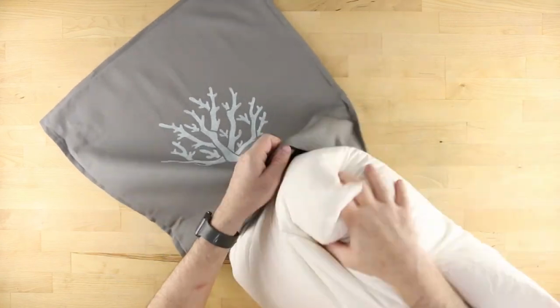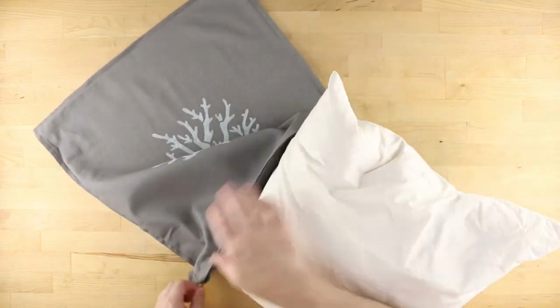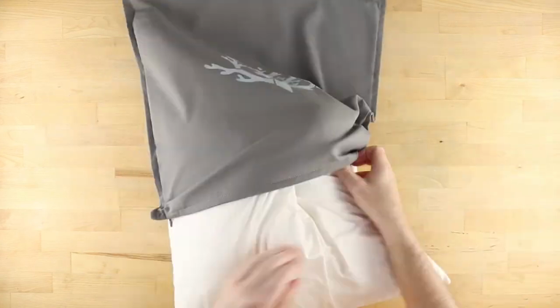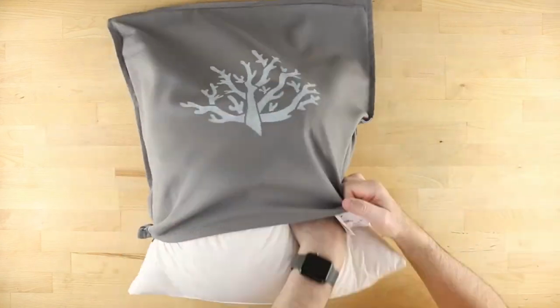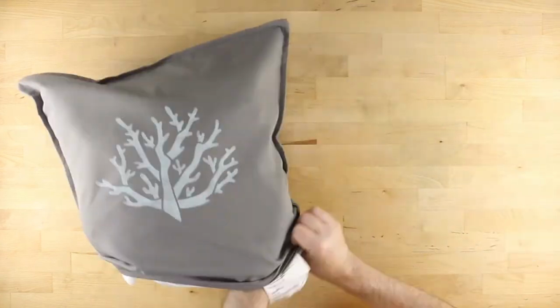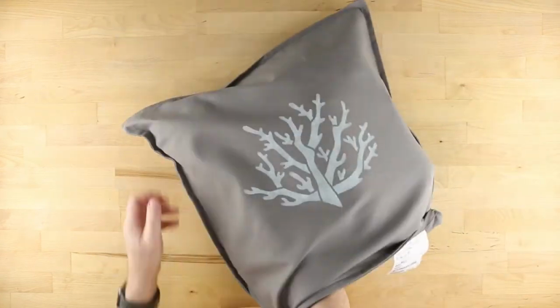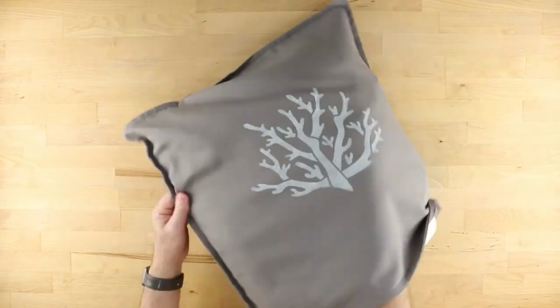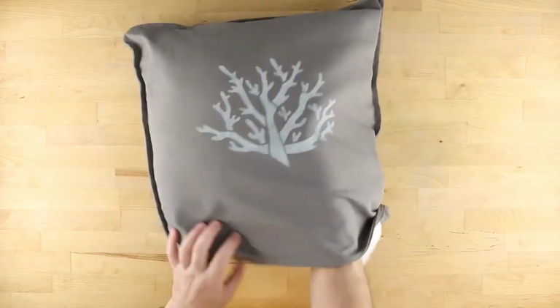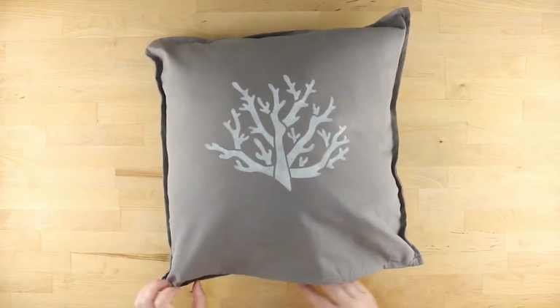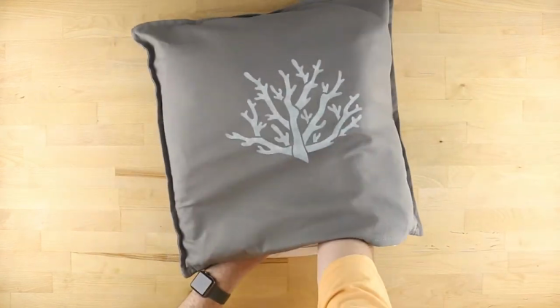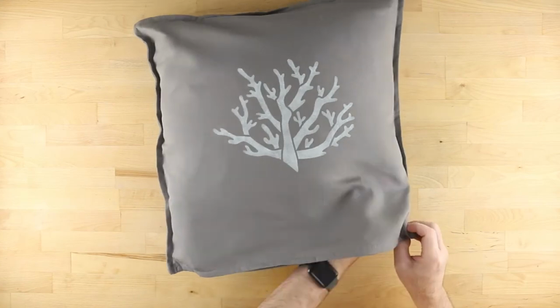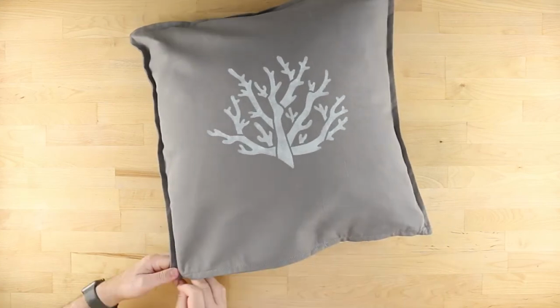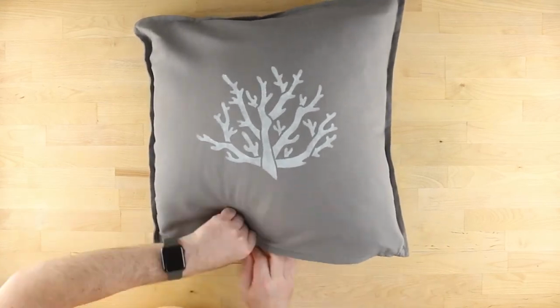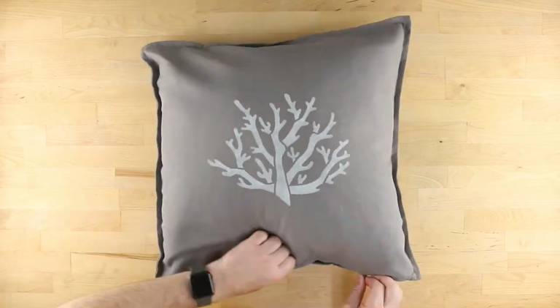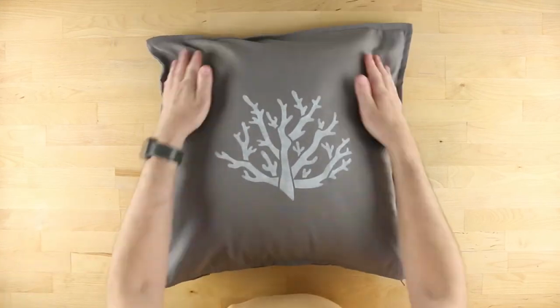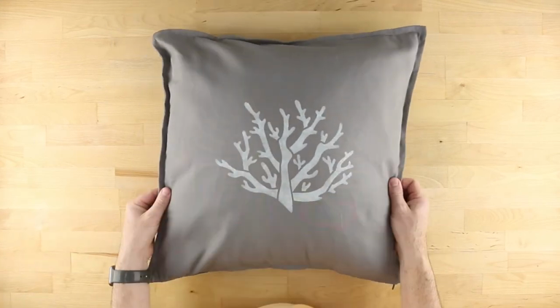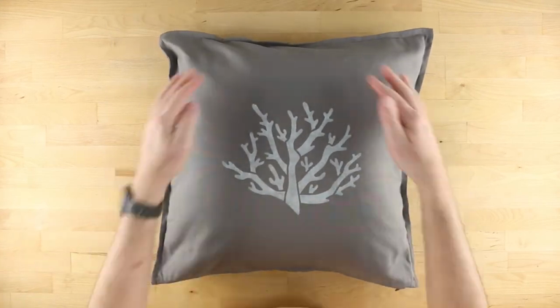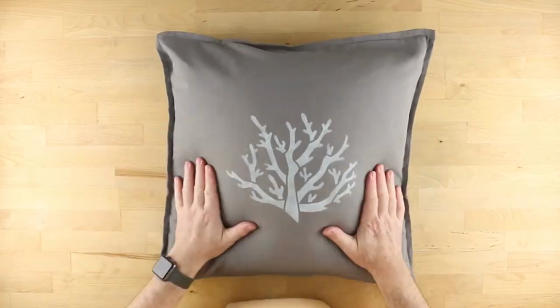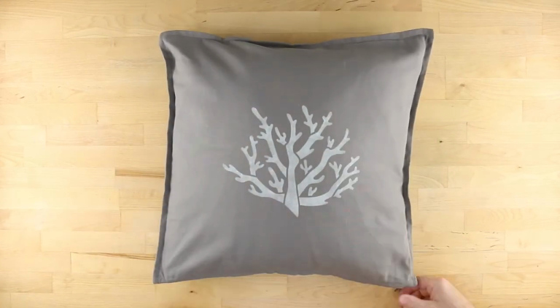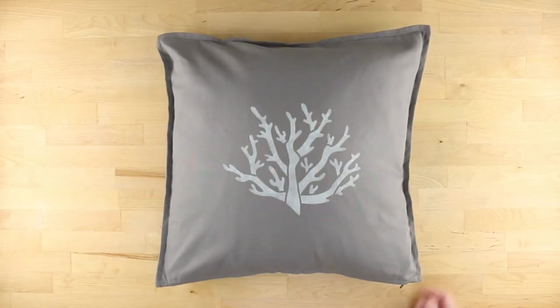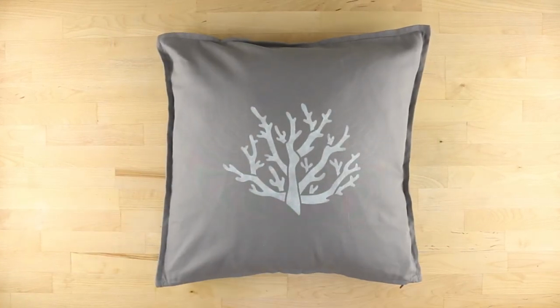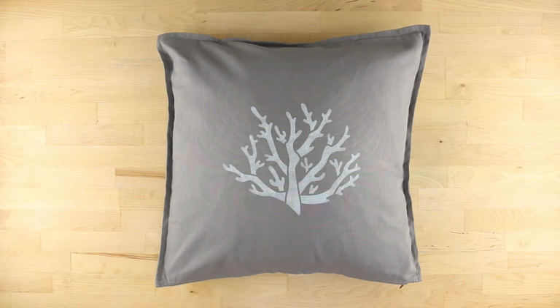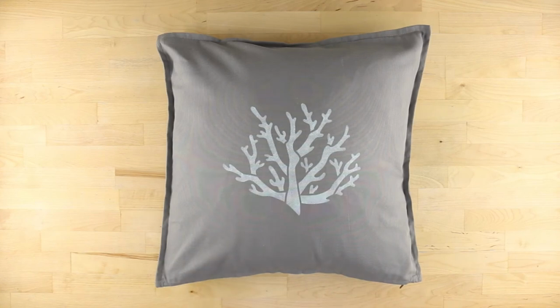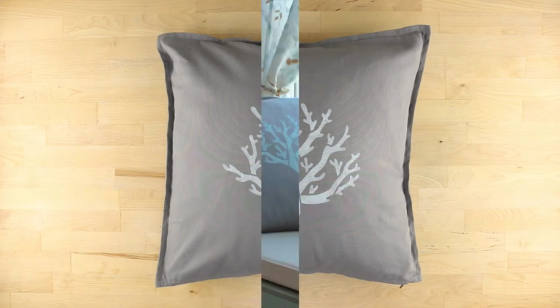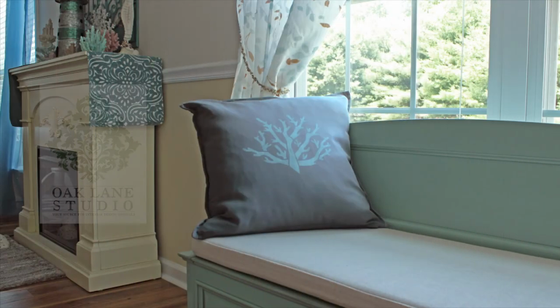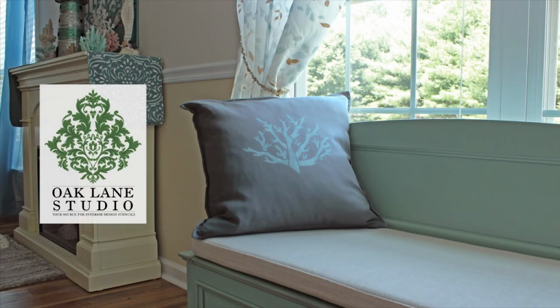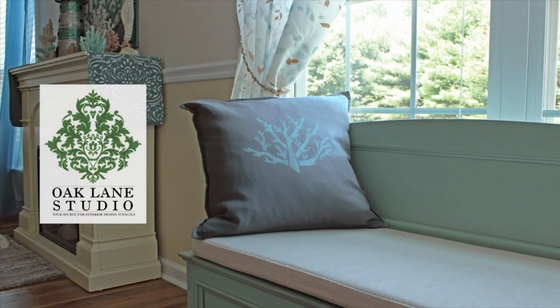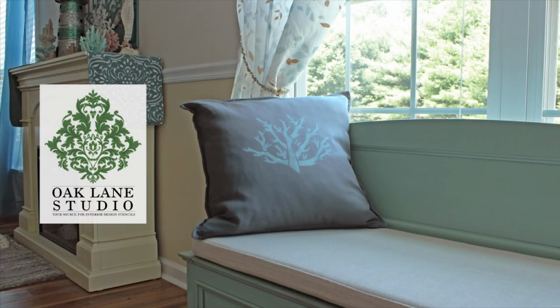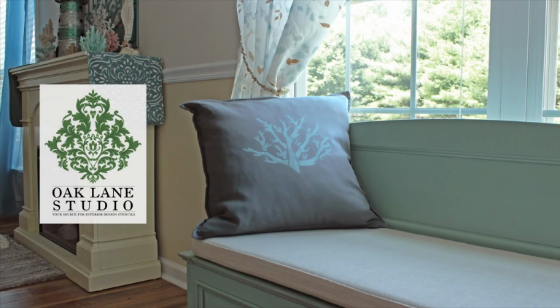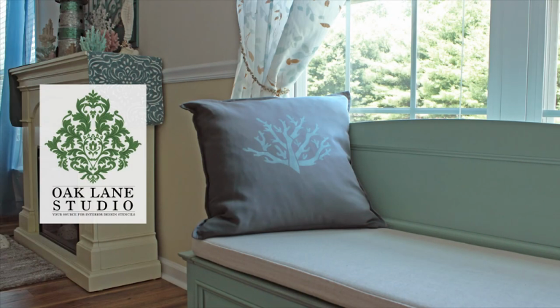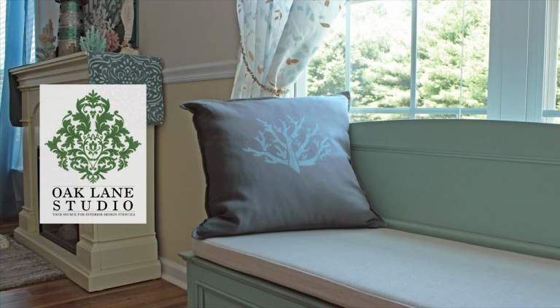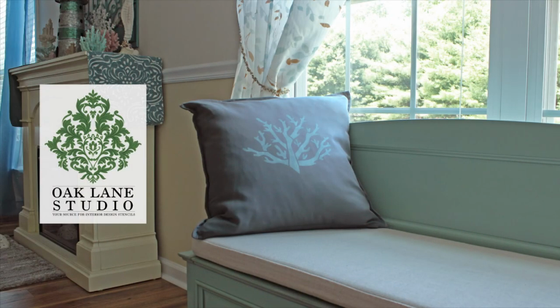Now you're ready to add the pillow insert. Your new throw pillow is now complete and ready to make any day a day at the beach. For more tips and ideas, visit oaklanestudio.com today.